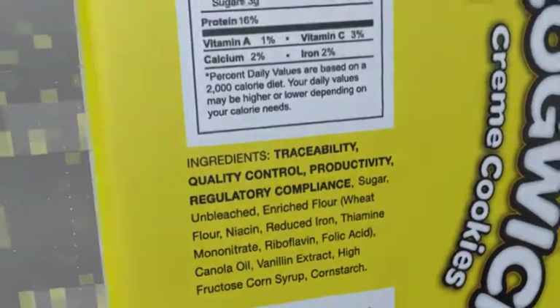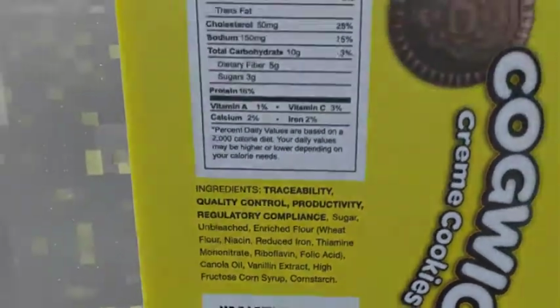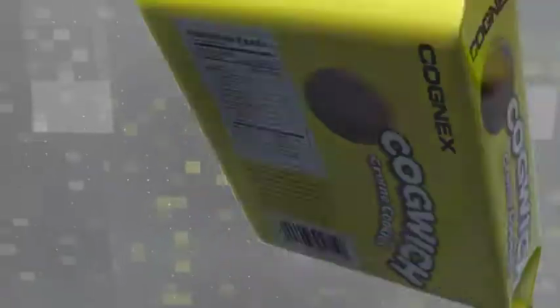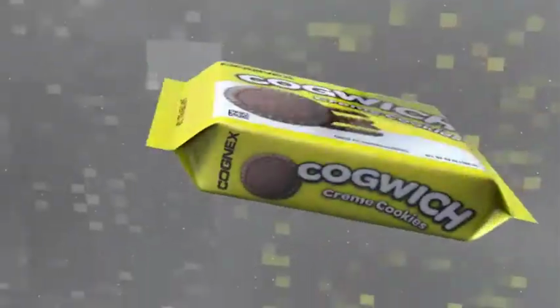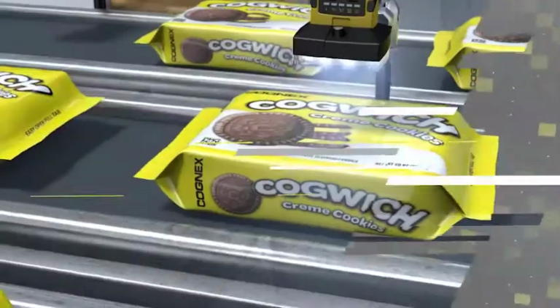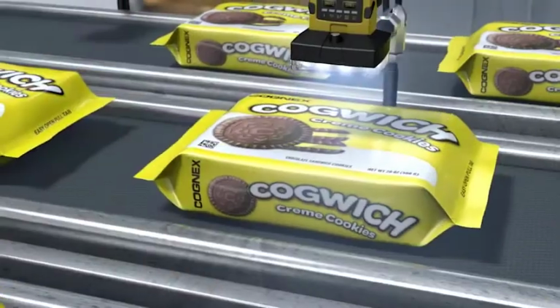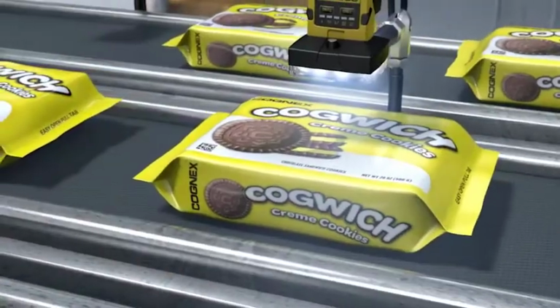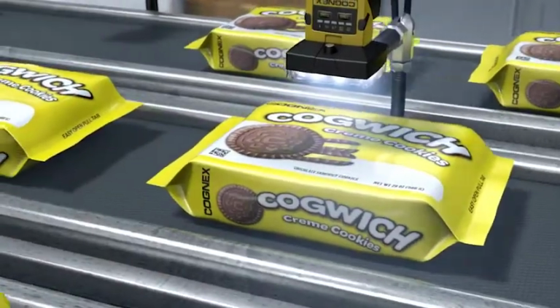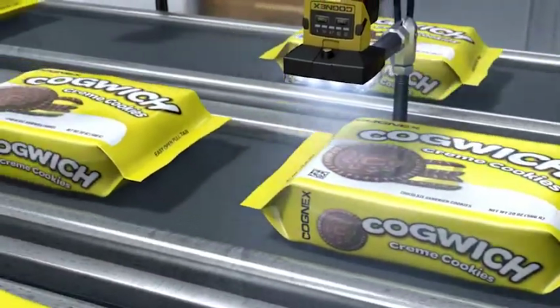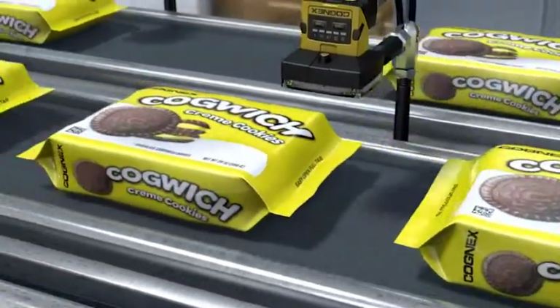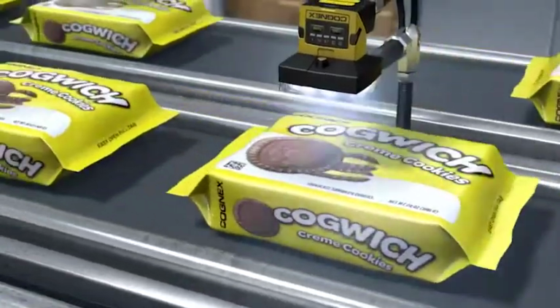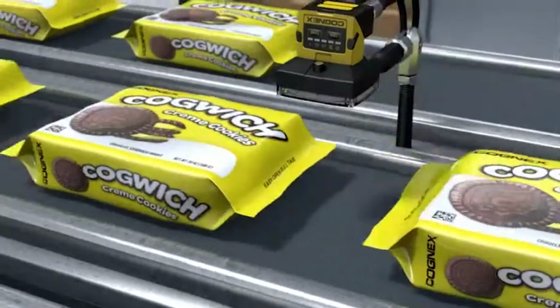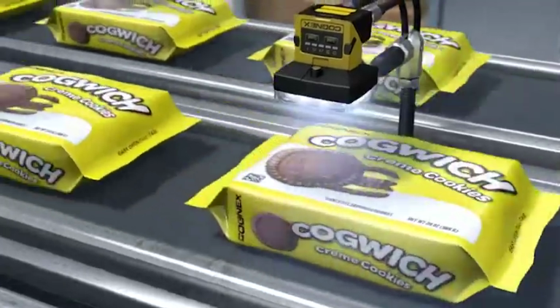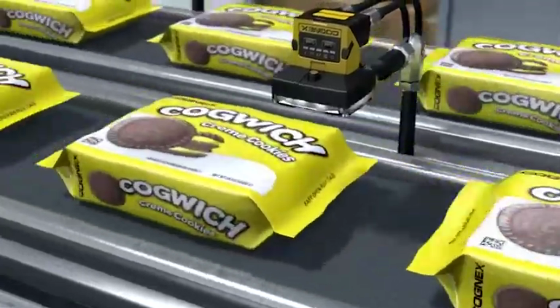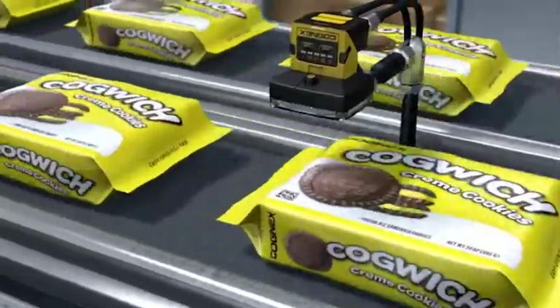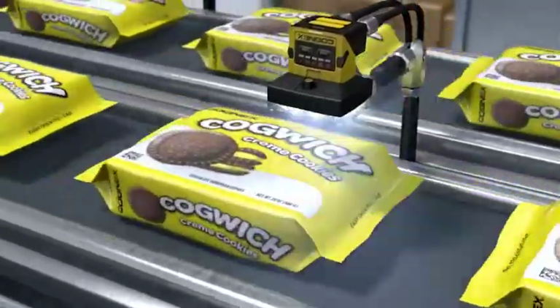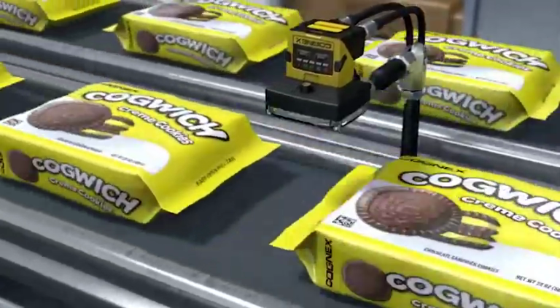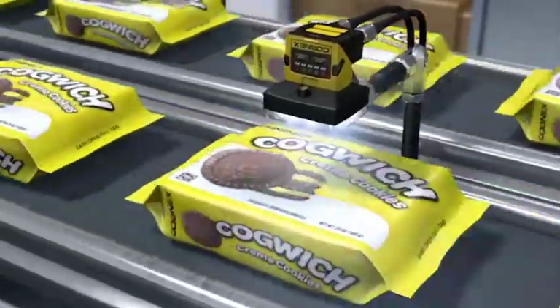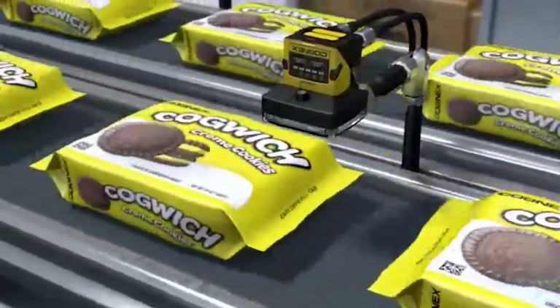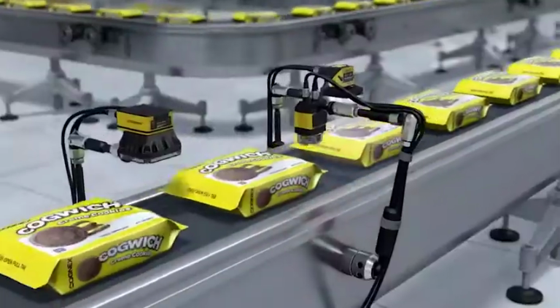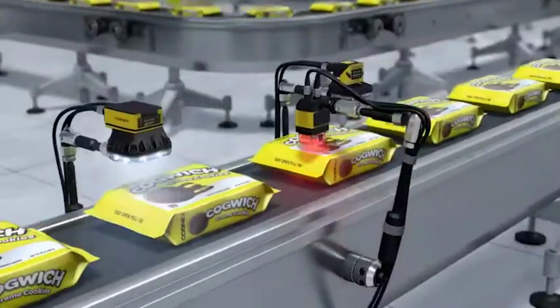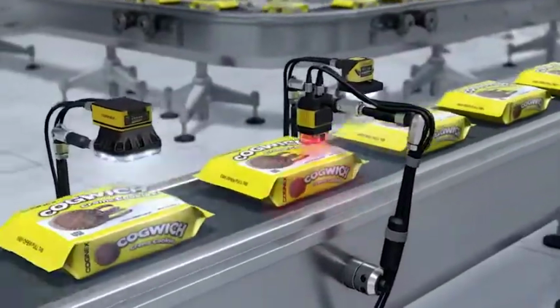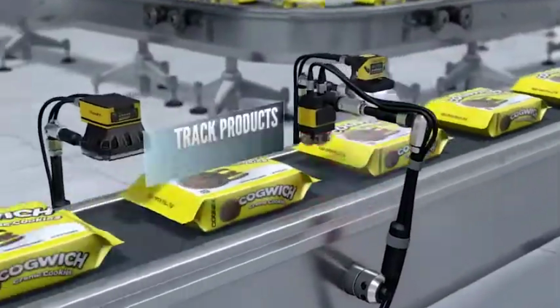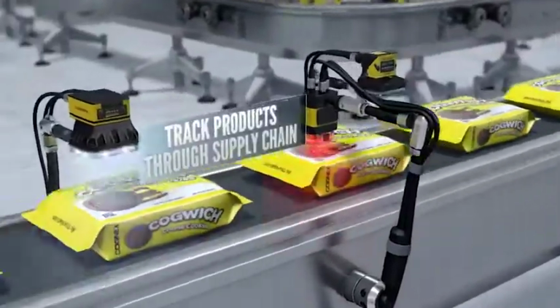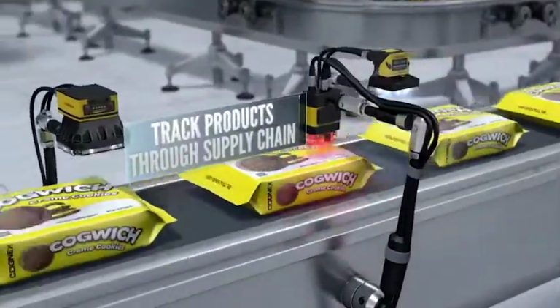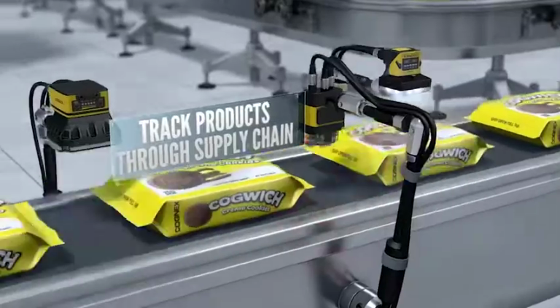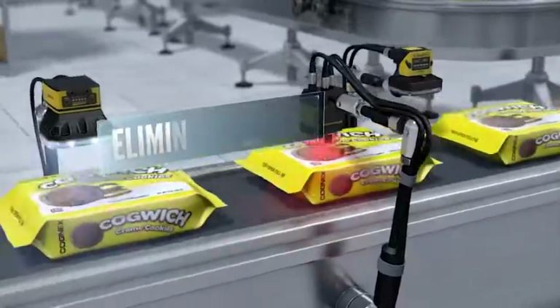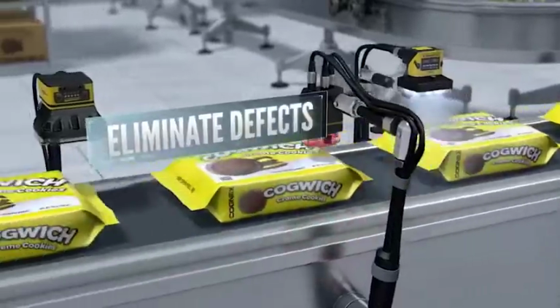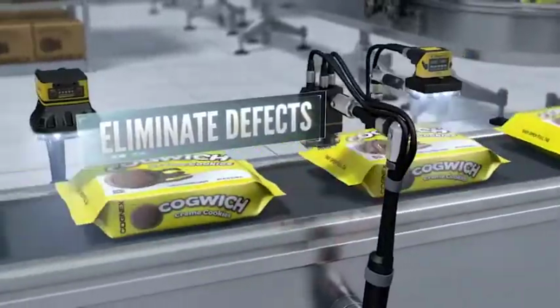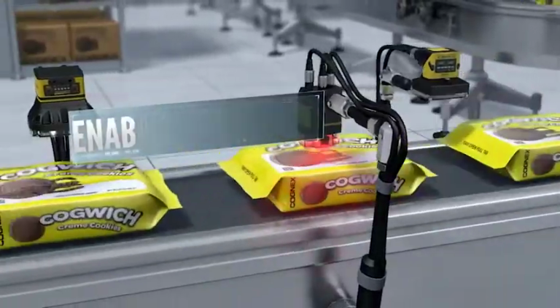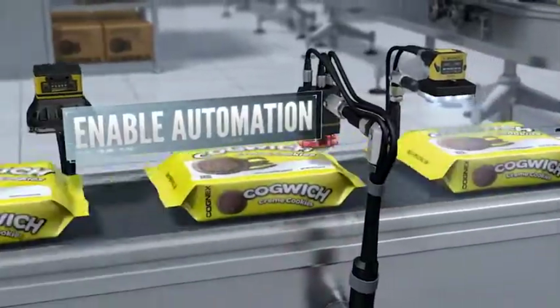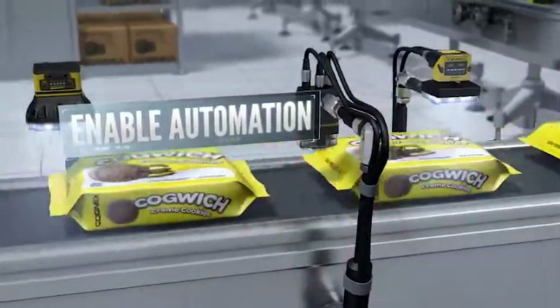Cognex Vision and barcode reading technologies help manufacturers around the world improve product quality and their bottom line by tracking products through the supply chain, eliminating defects, and enabling automation.